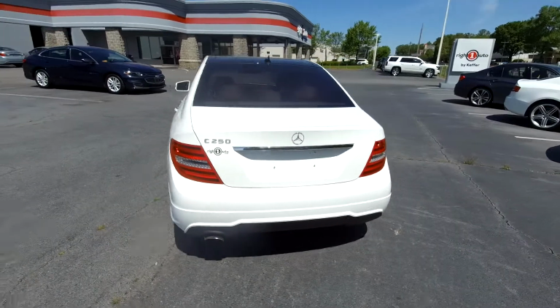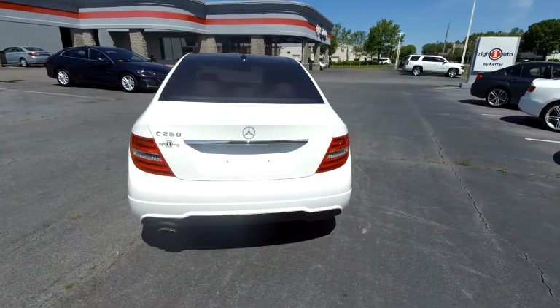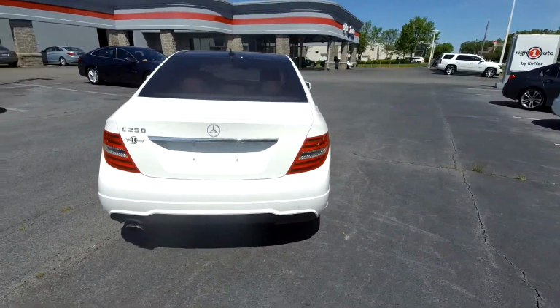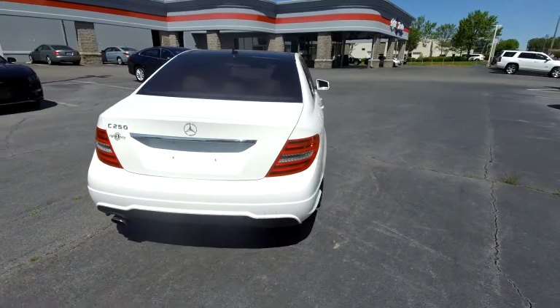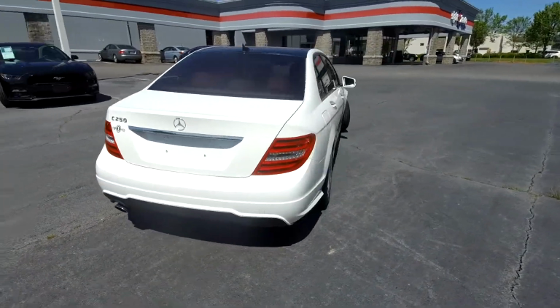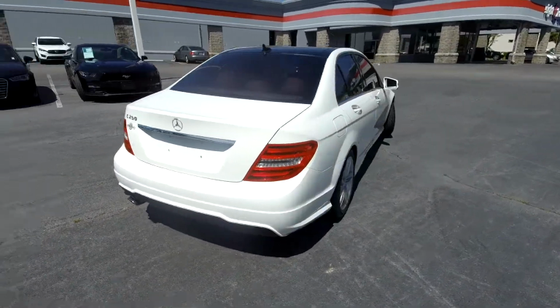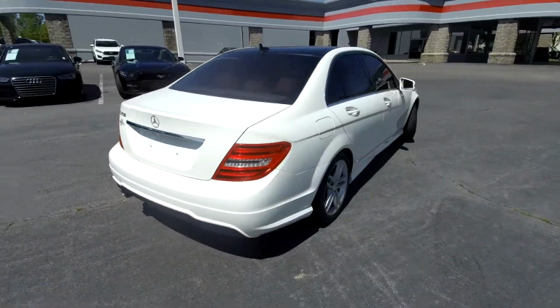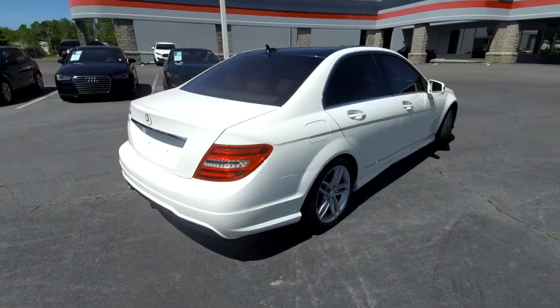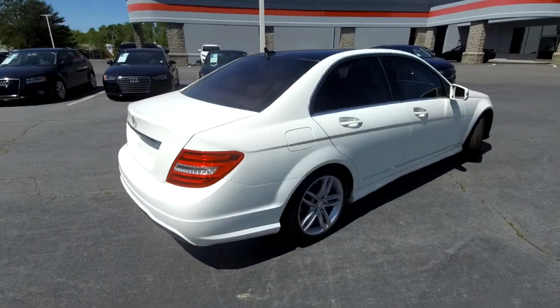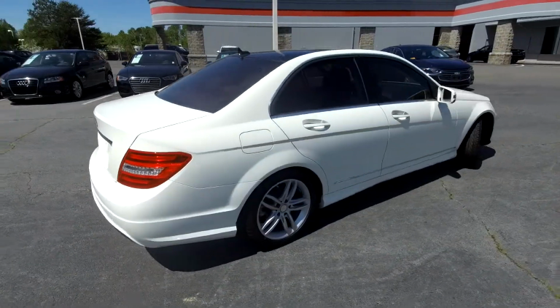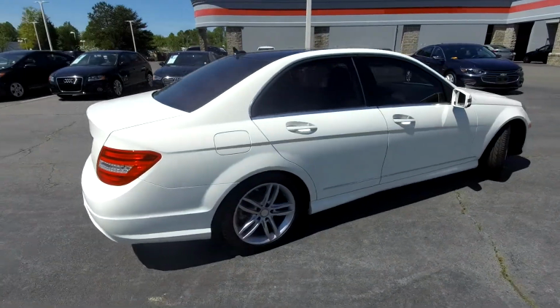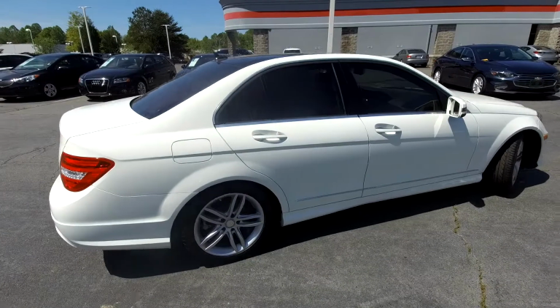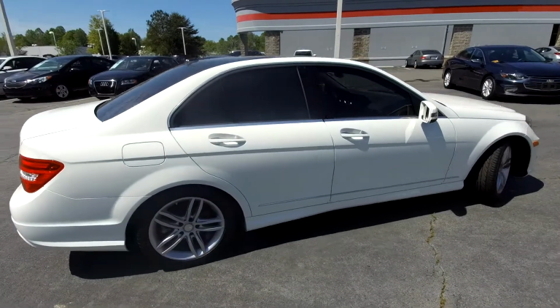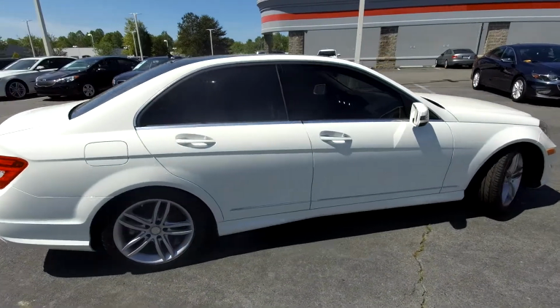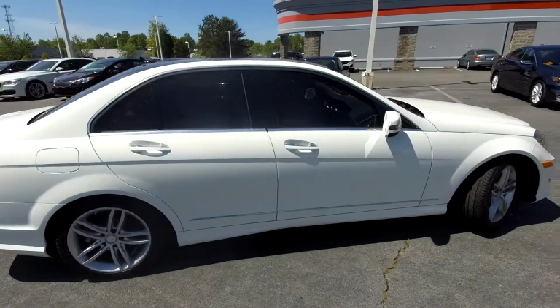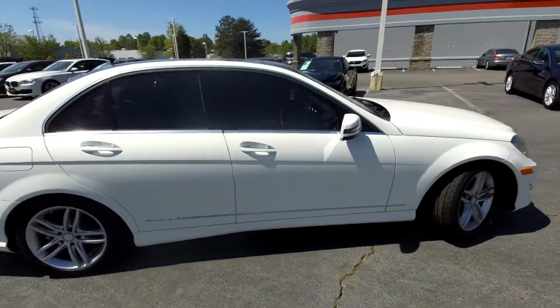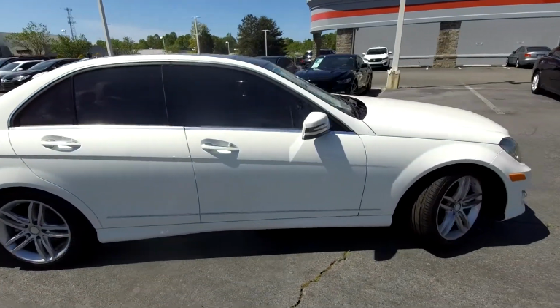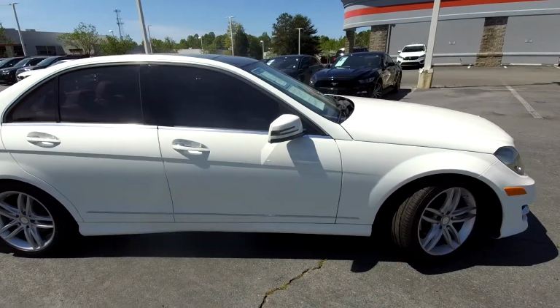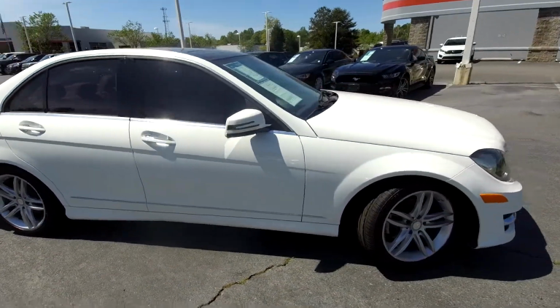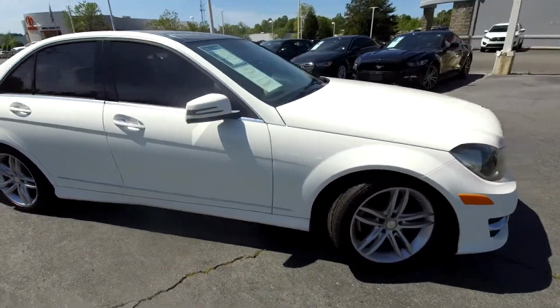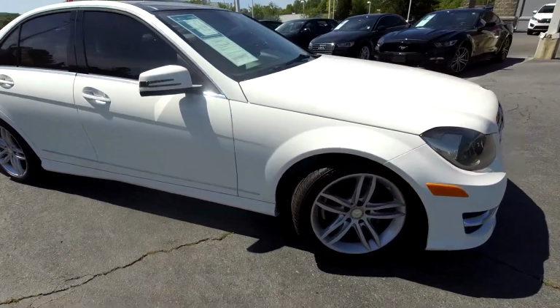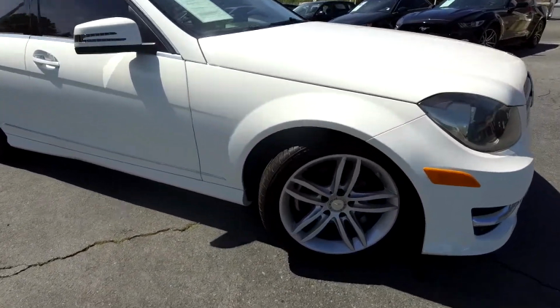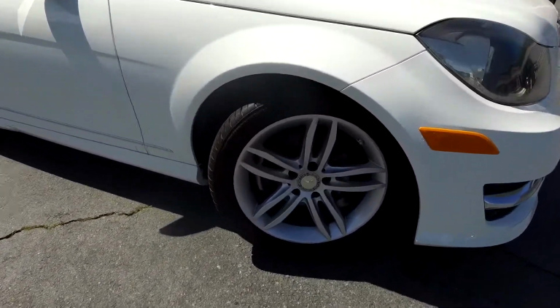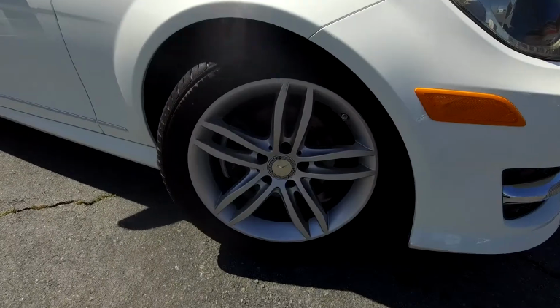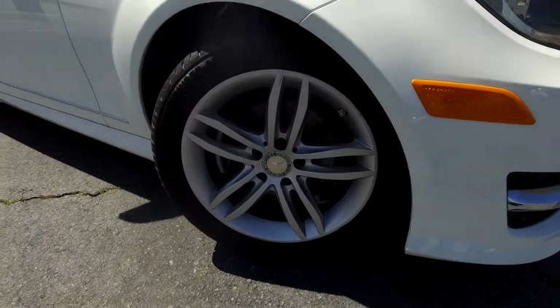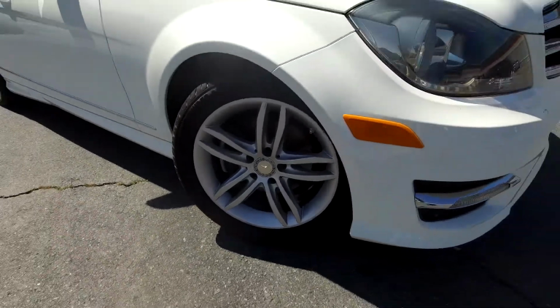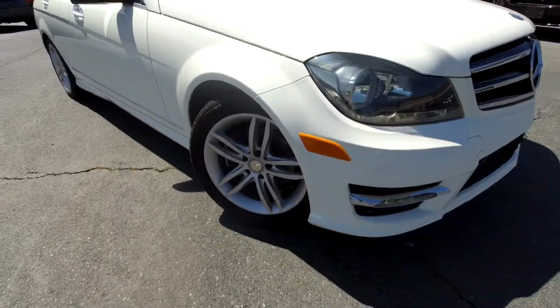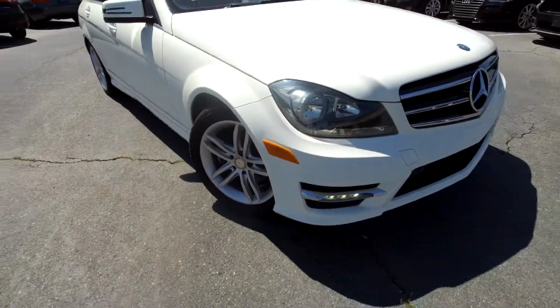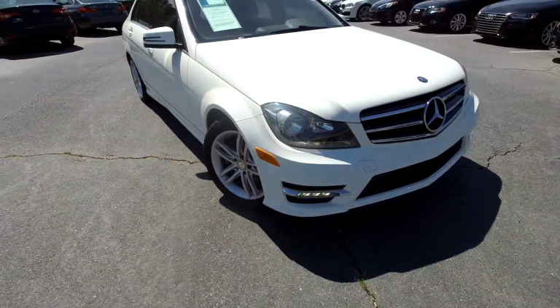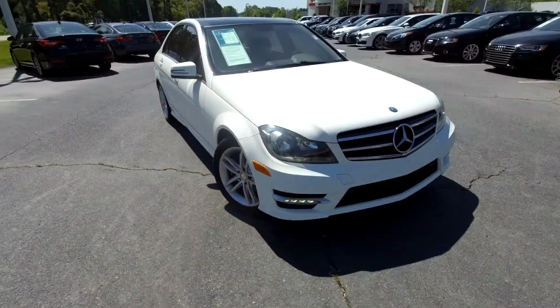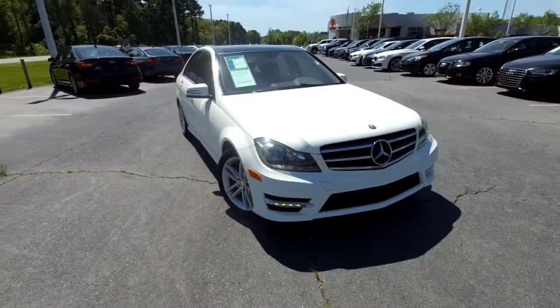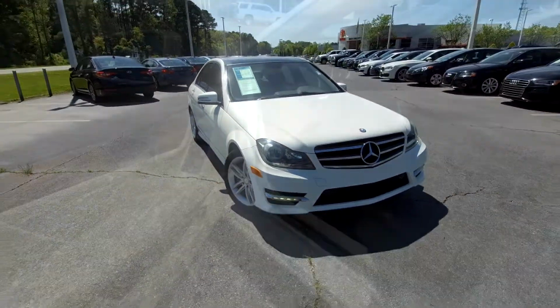As we're going around here, everything's looking very nice and clean — a very sharp exterior. You're going to see some nice chrome accents going around, very nice clean chrome alloy wheels as we're backing out of here and heading in to check out your interior.